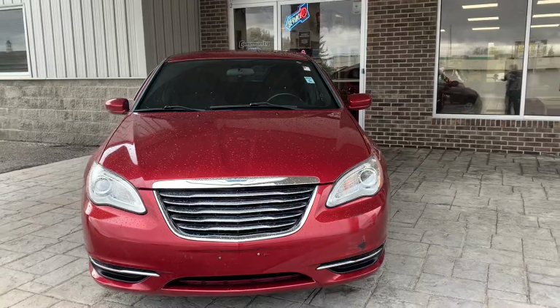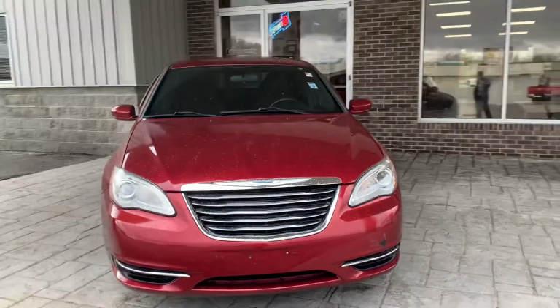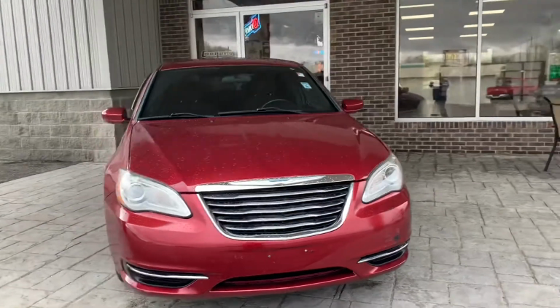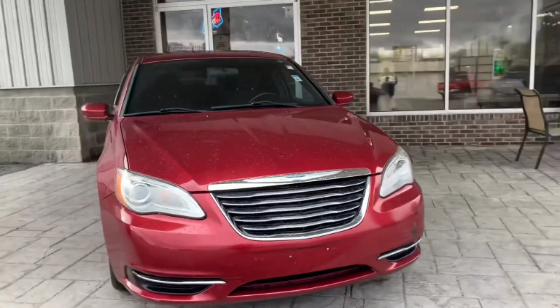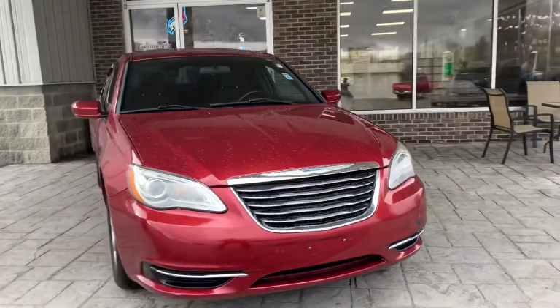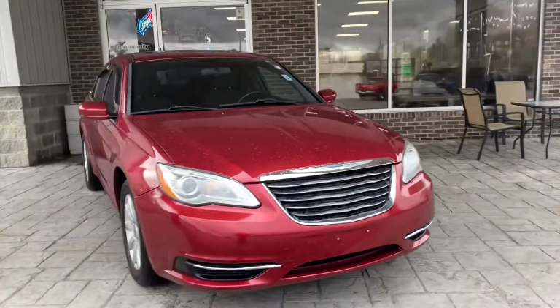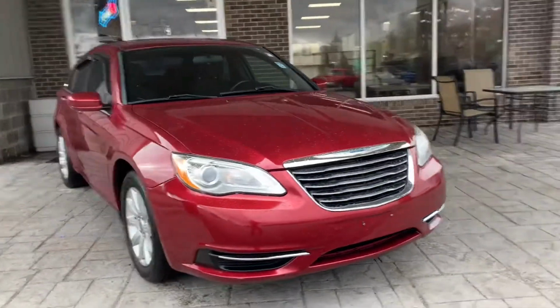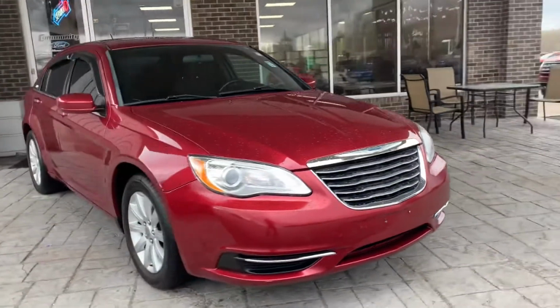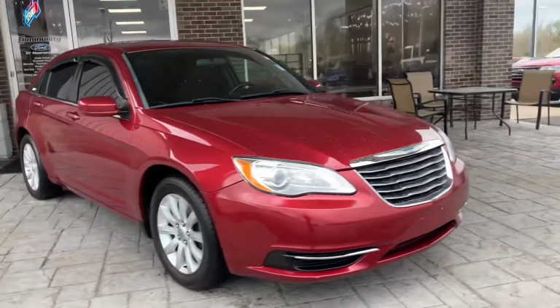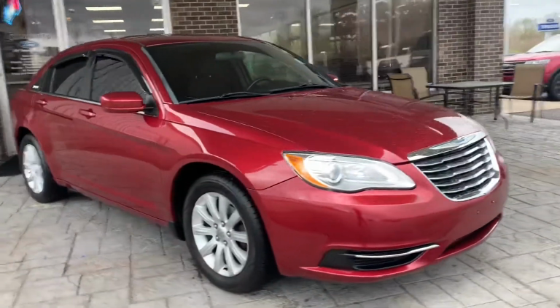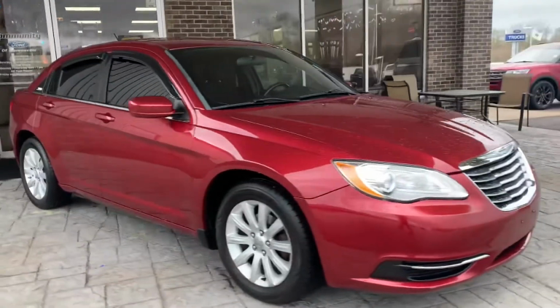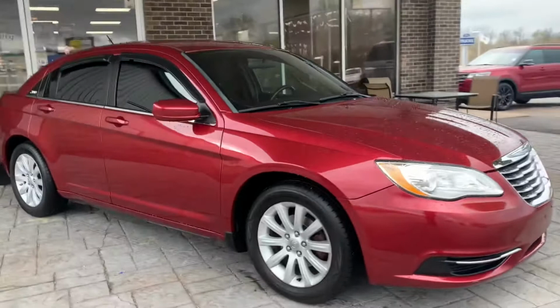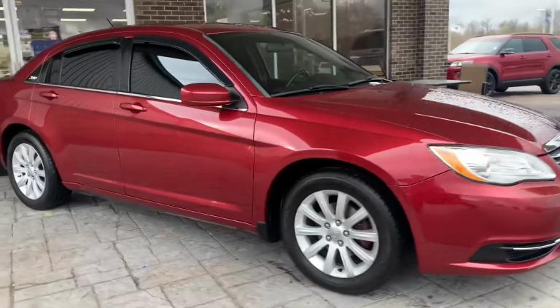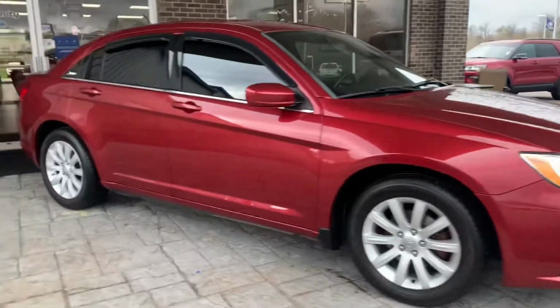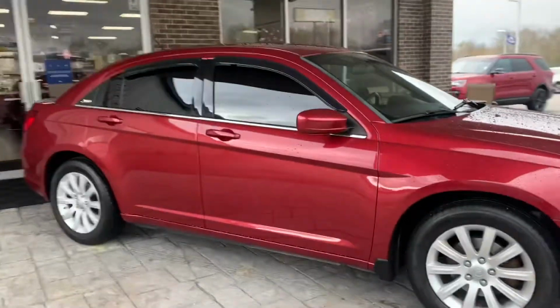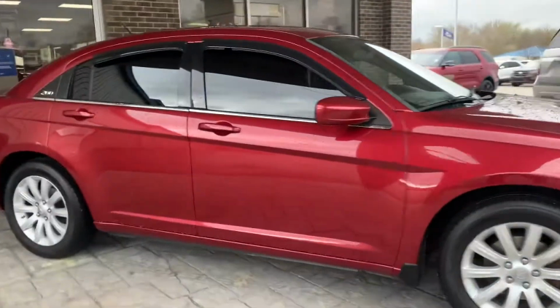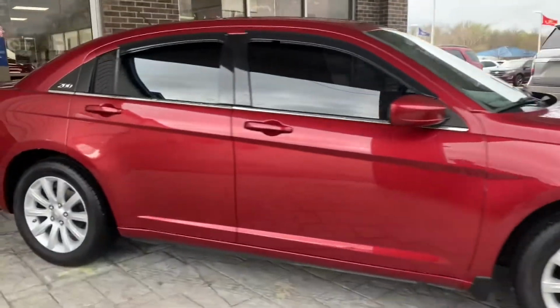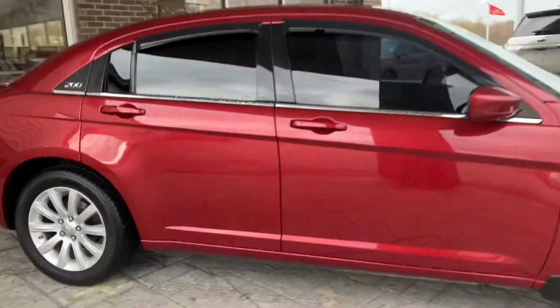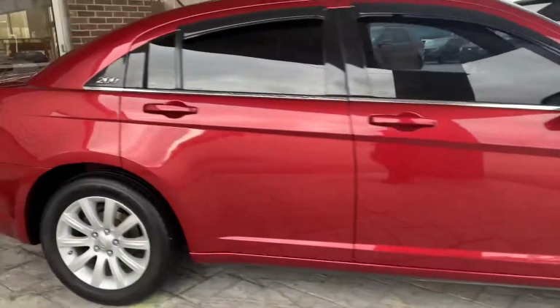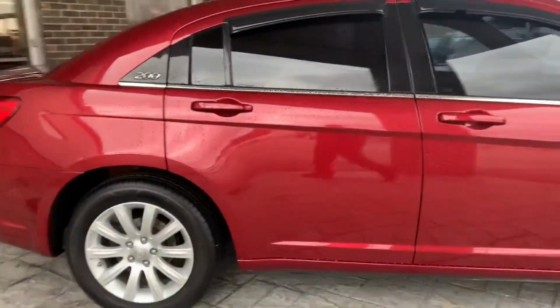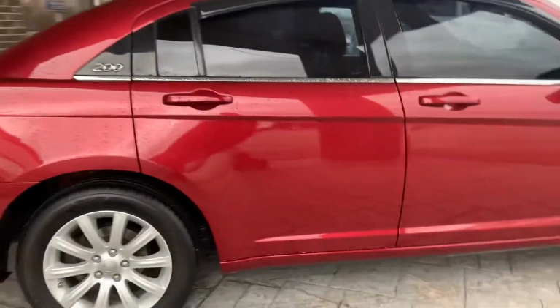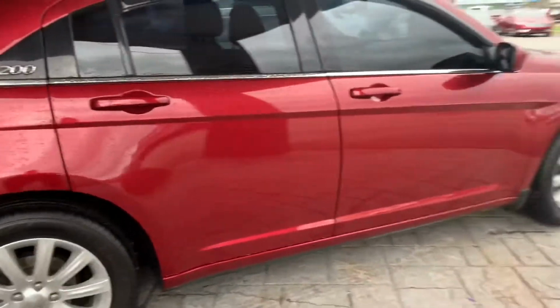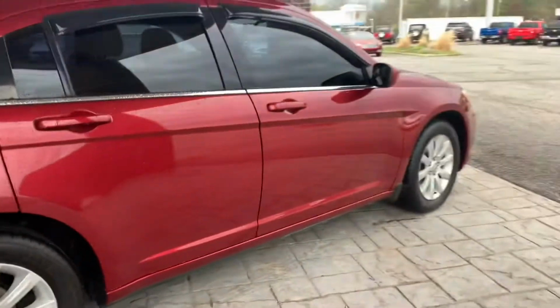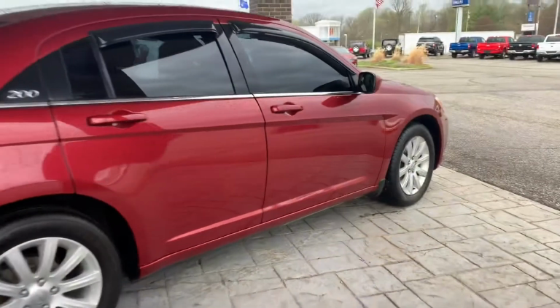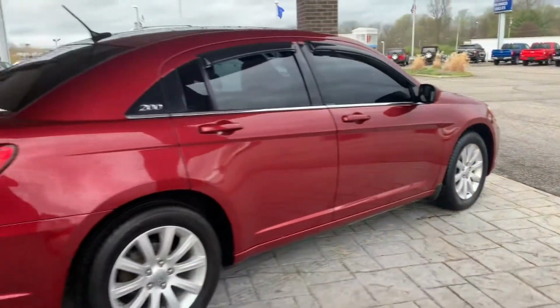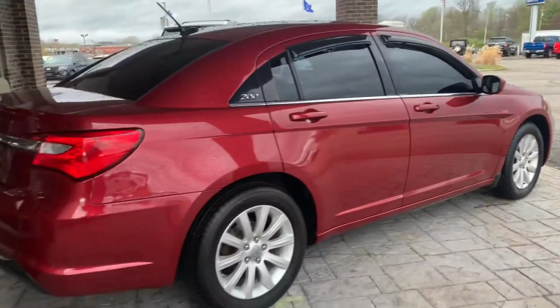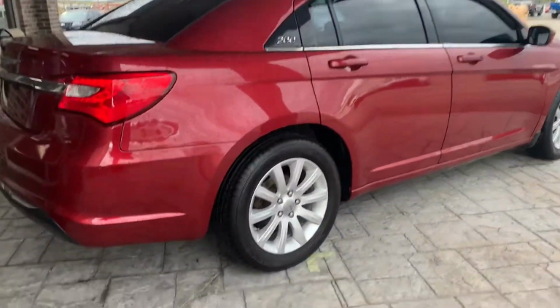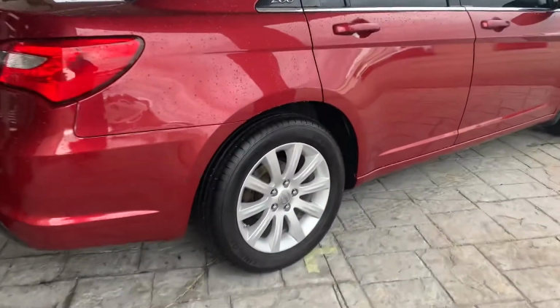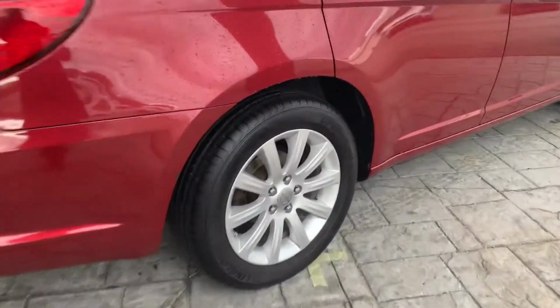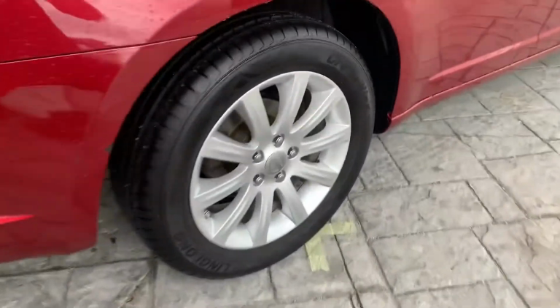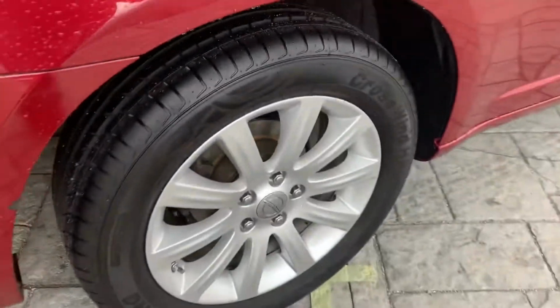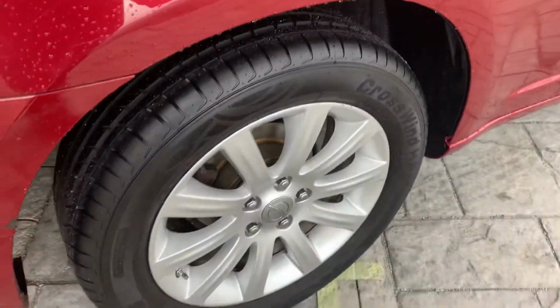This is a 2013 Chrysler 200 in red. This car is in pretty well condition for the age. You've got lots of tread there on the tires on all four of them.